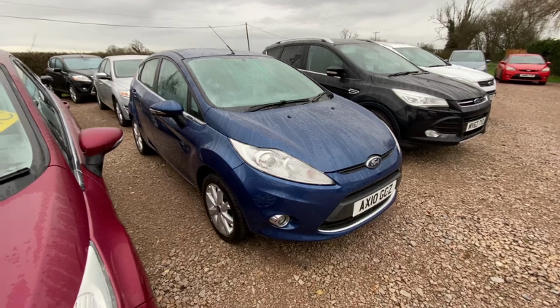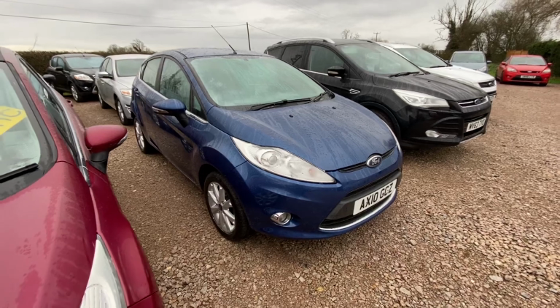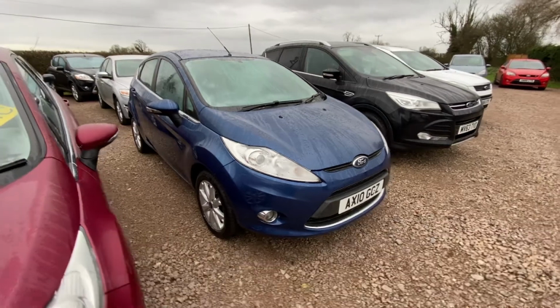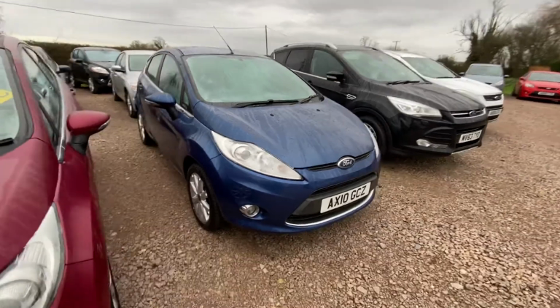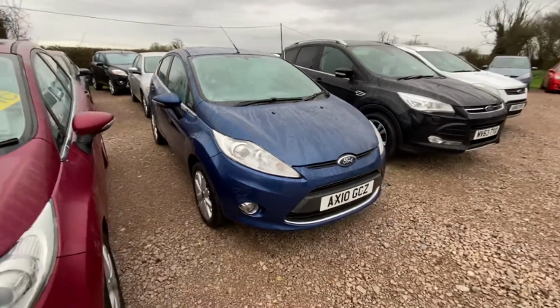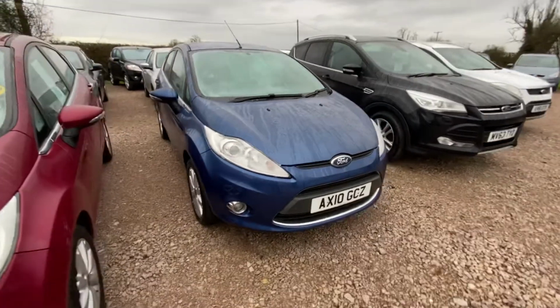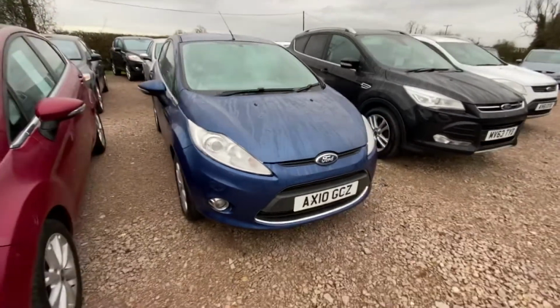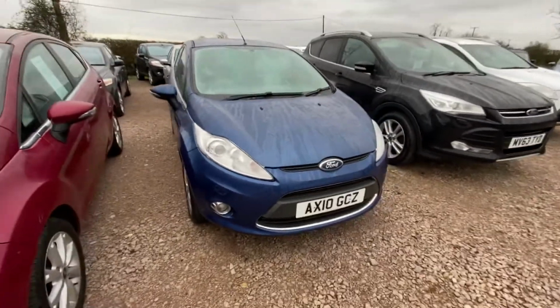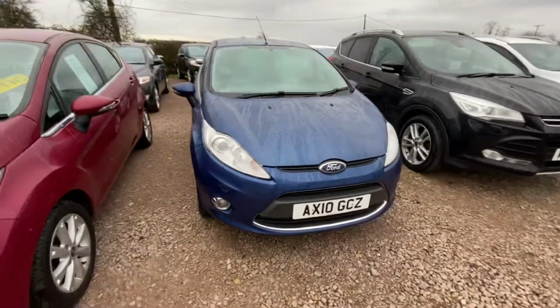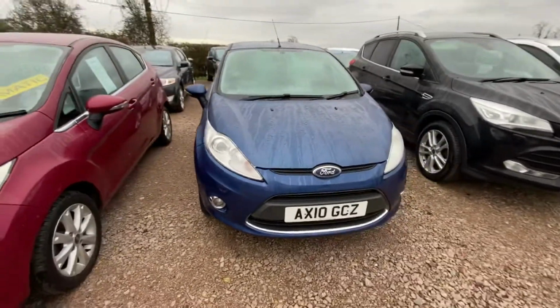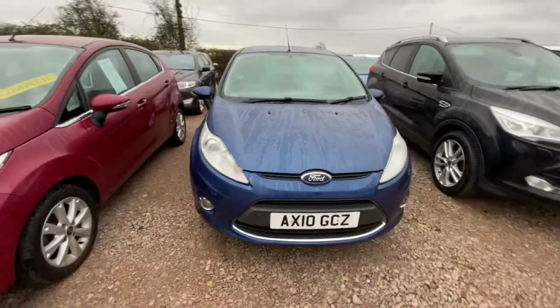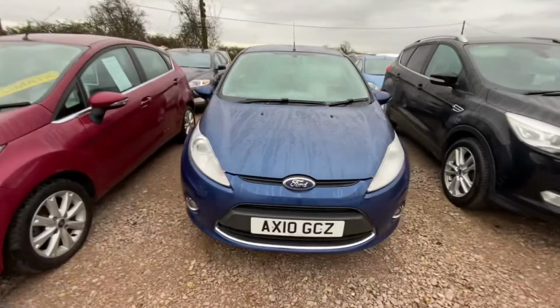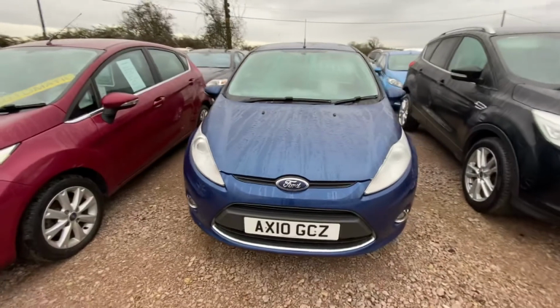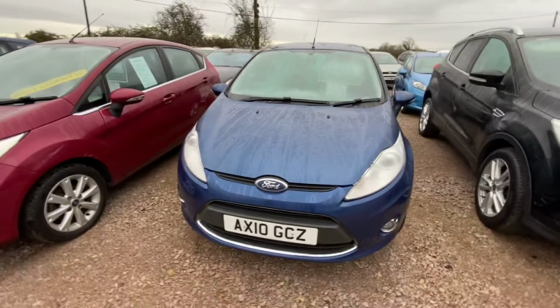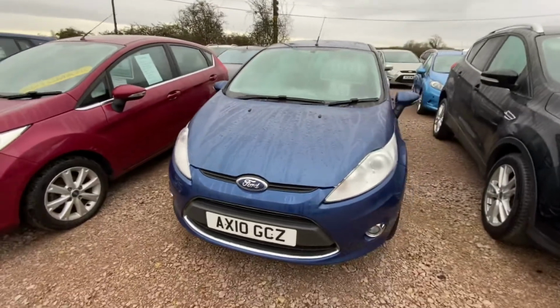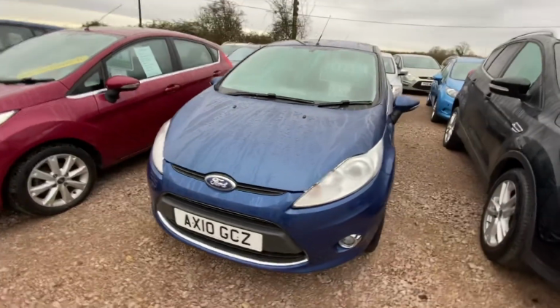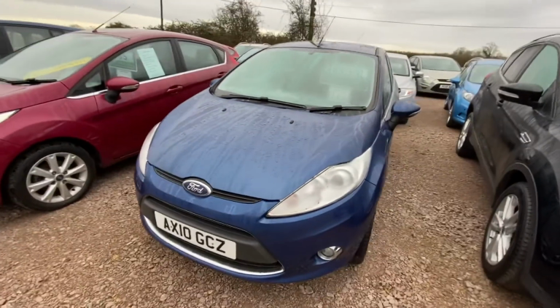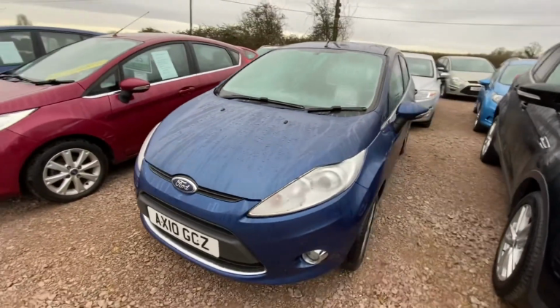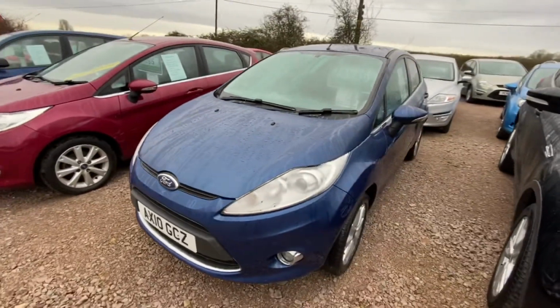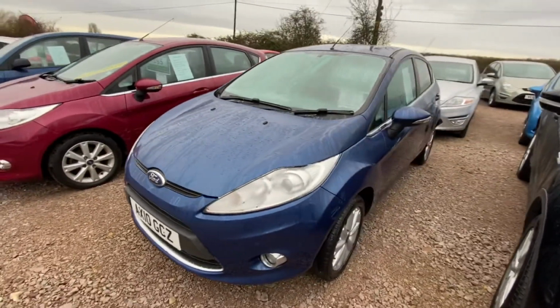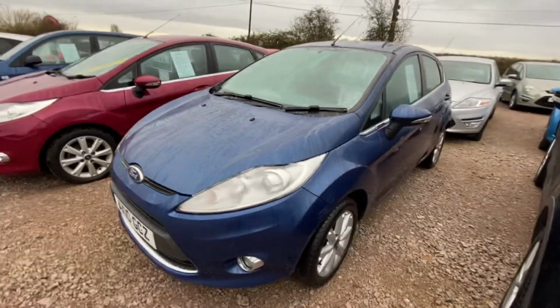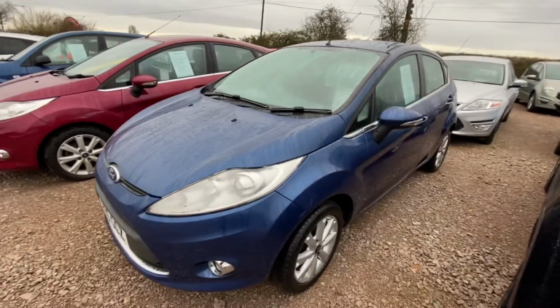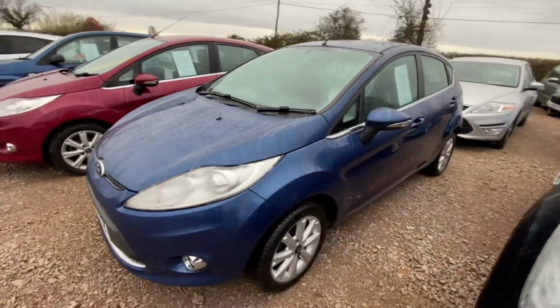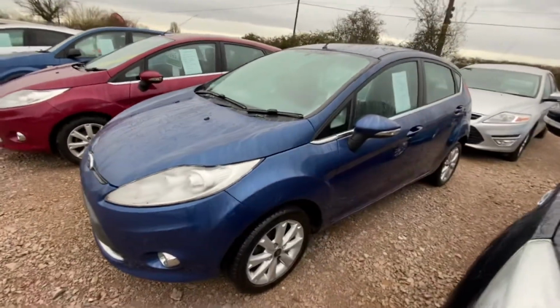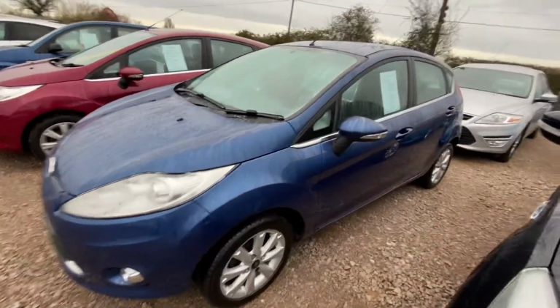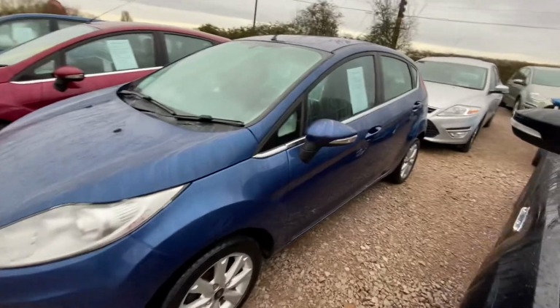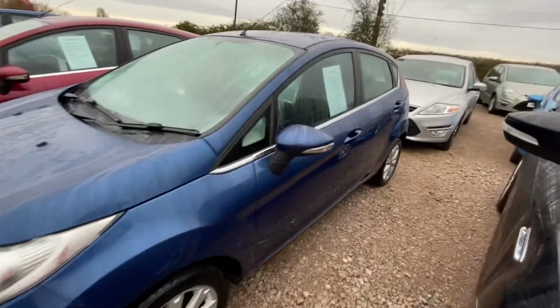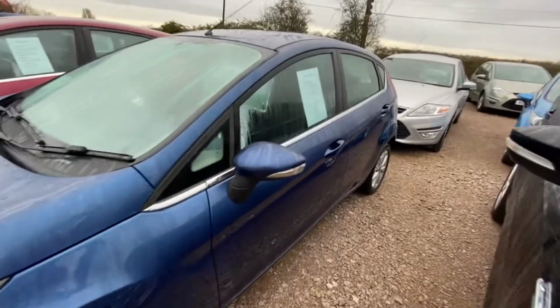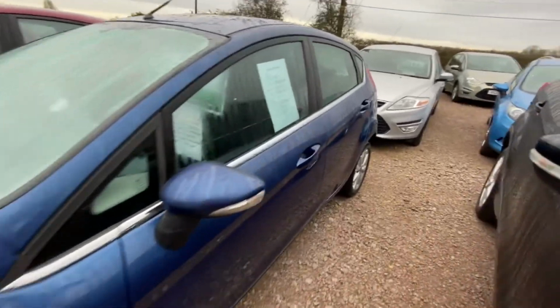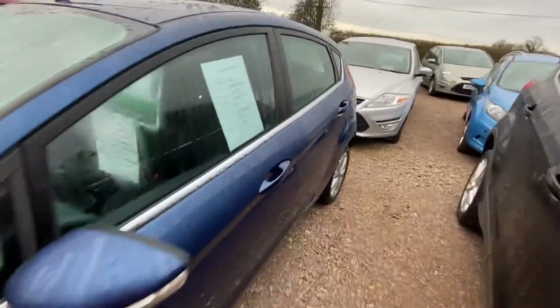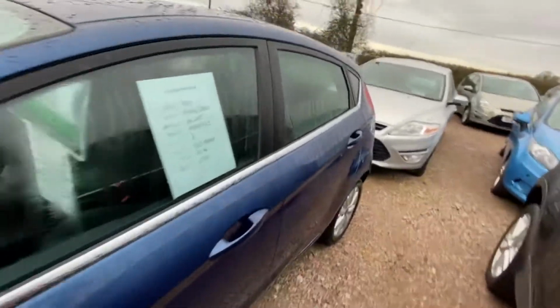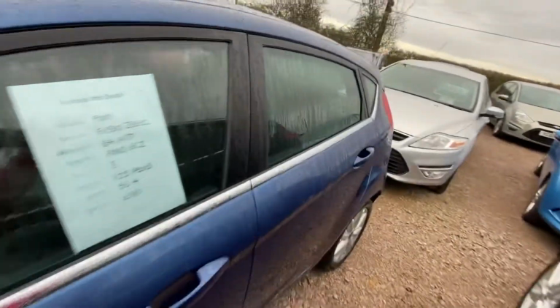Here we have our lovely little five-door Fiesta. This one is a ZTEC and it is a 1.25 petrol, so it's very economical, cheap to tax and run. It's a lovely colour as well.